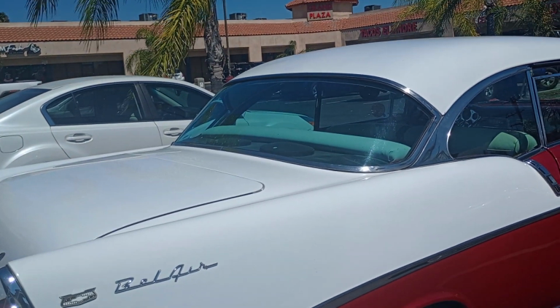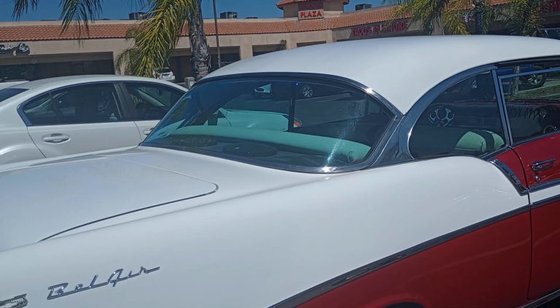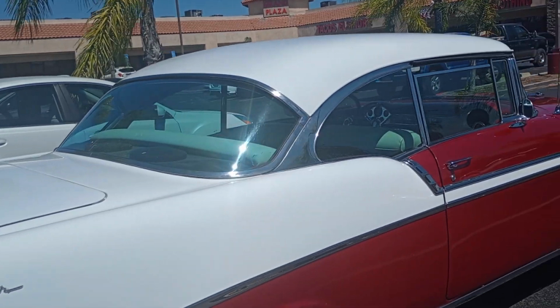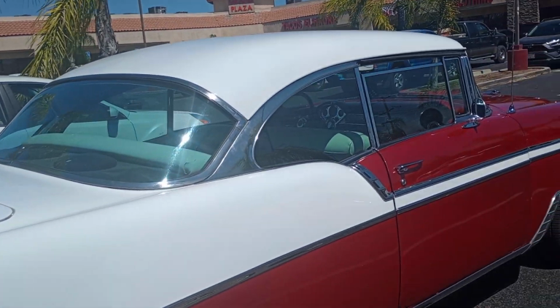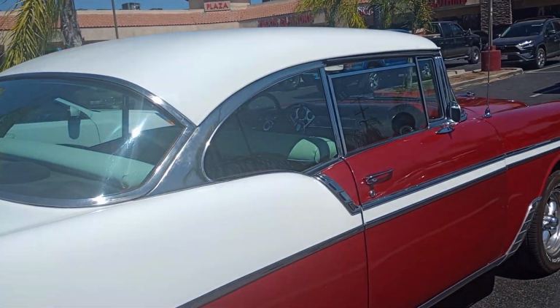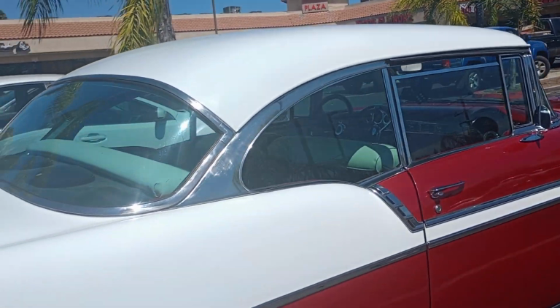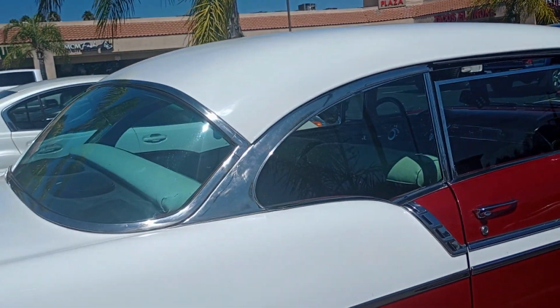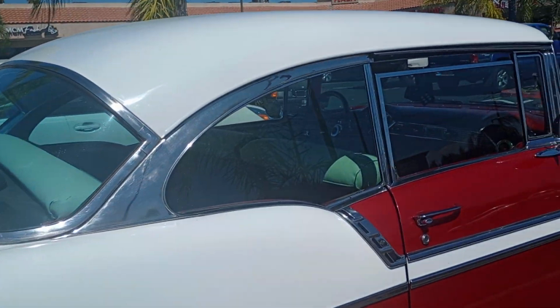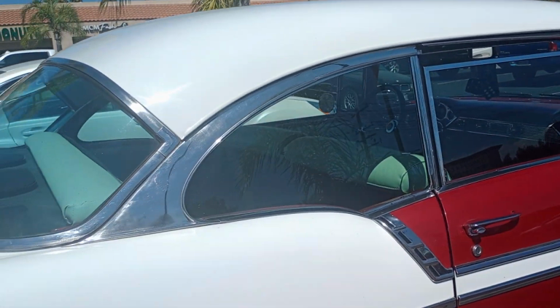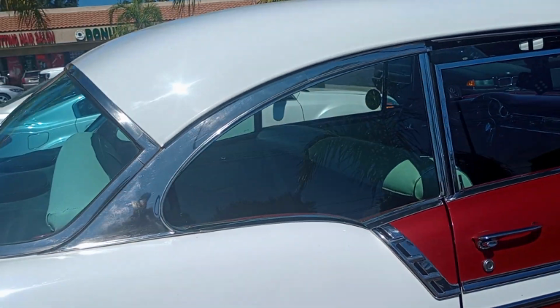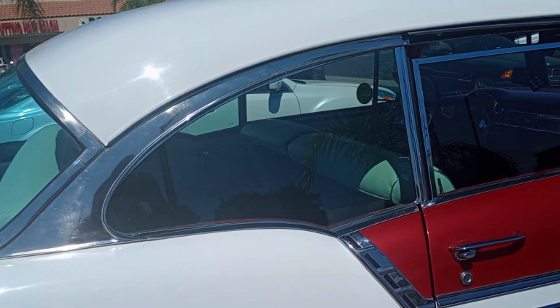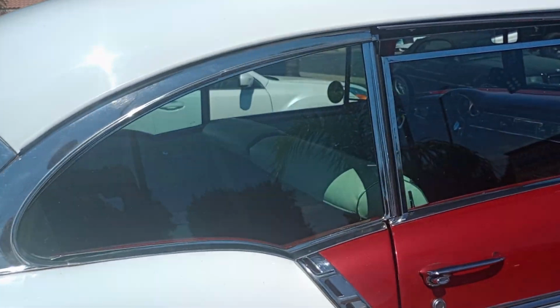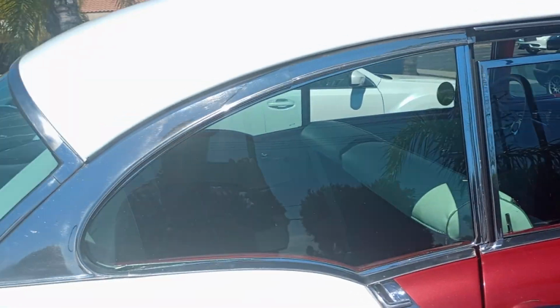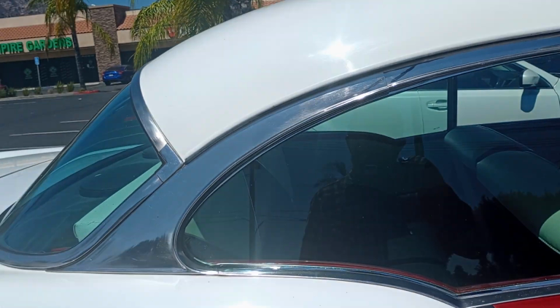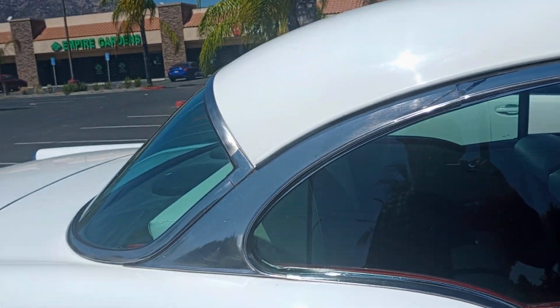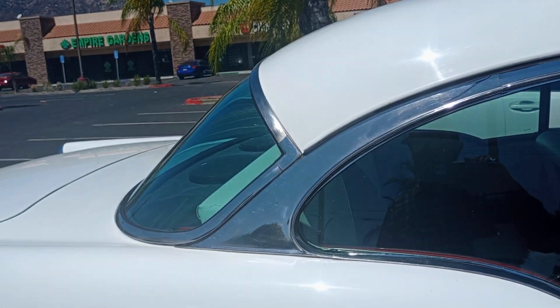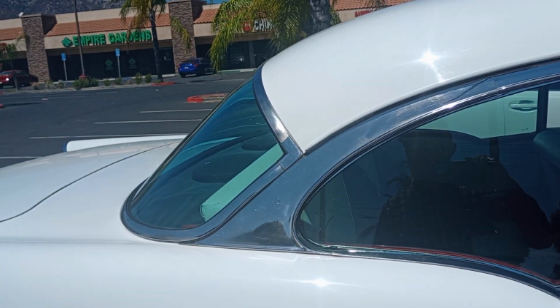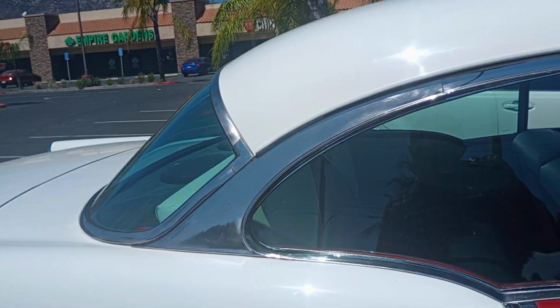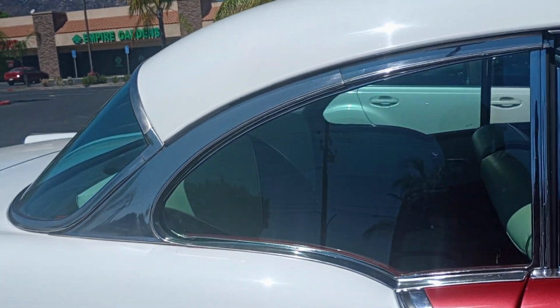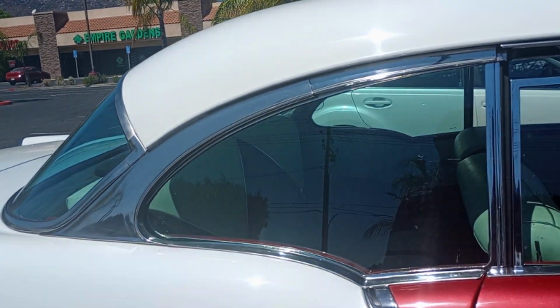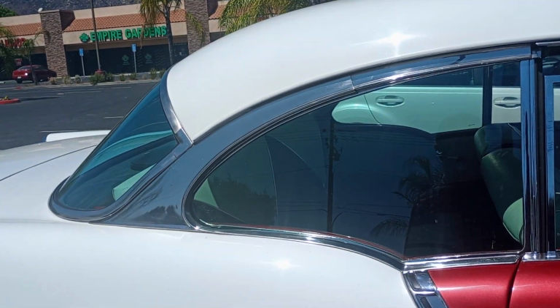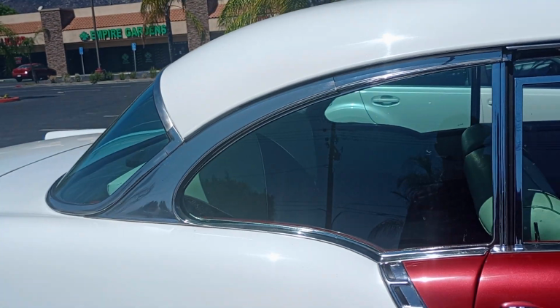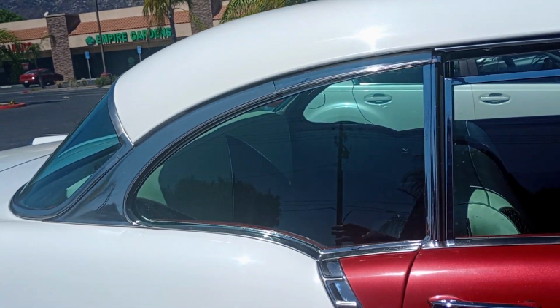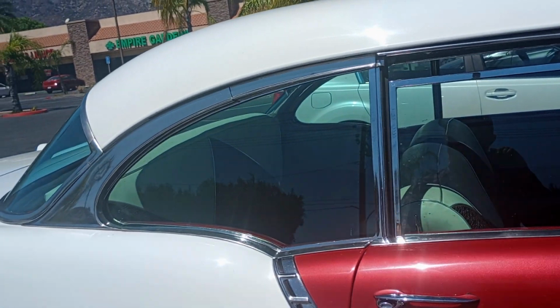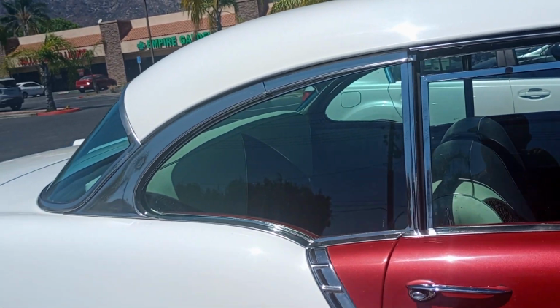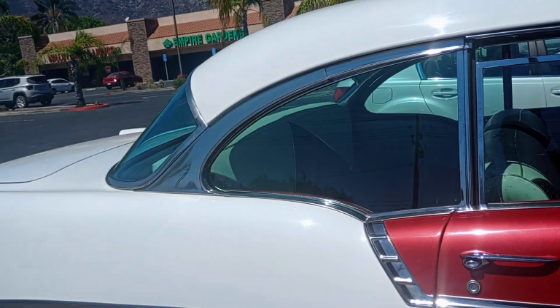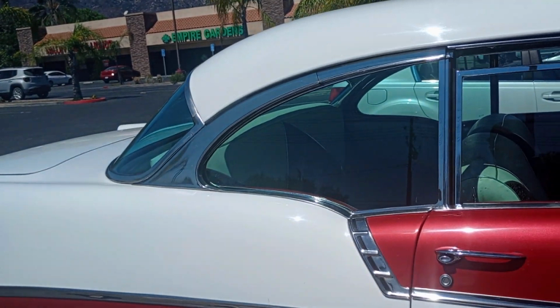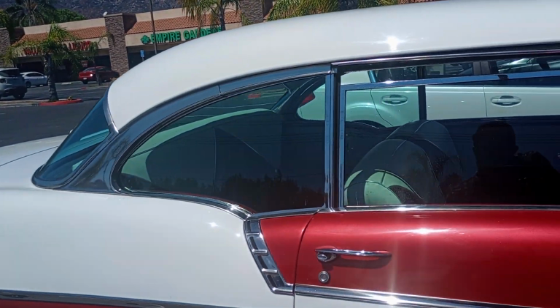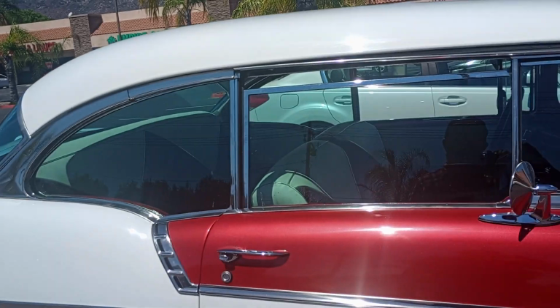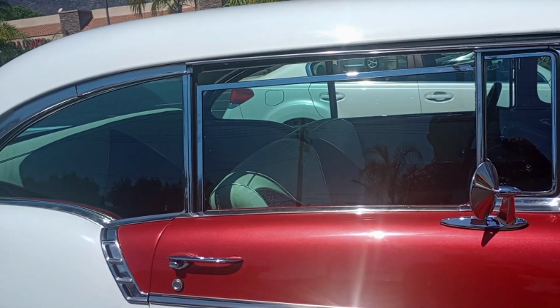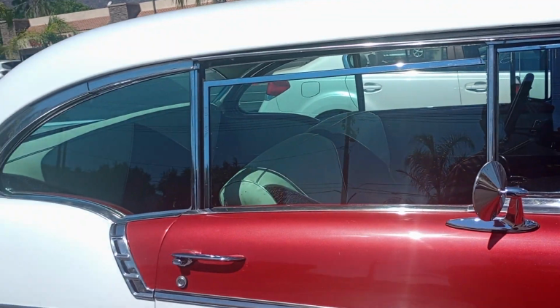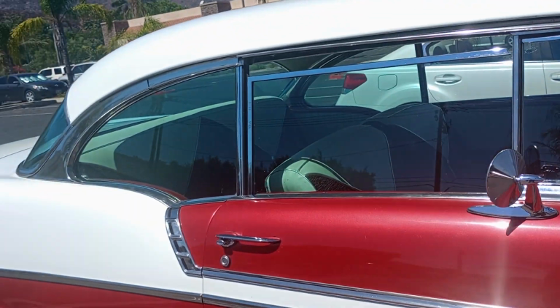Look at that chrome. My uncle had a '49 Bel-Air. I love old cars. One day I decided I'd just polish it up — the chrome. It was almost like a never-ending job.